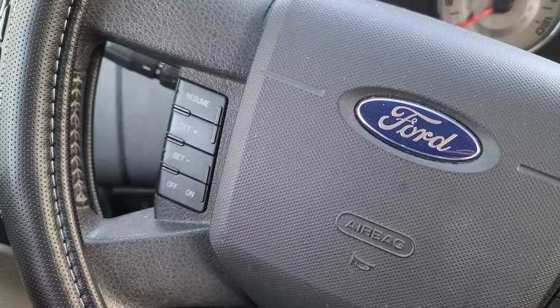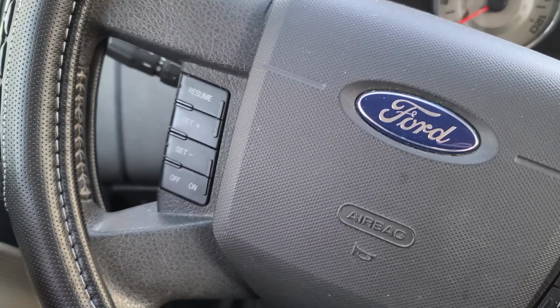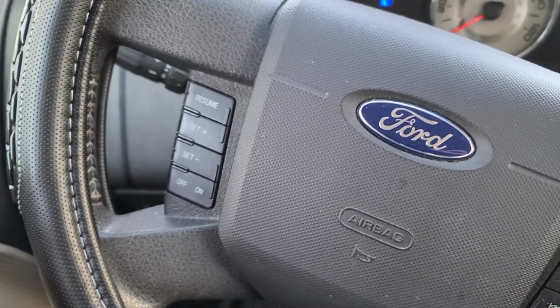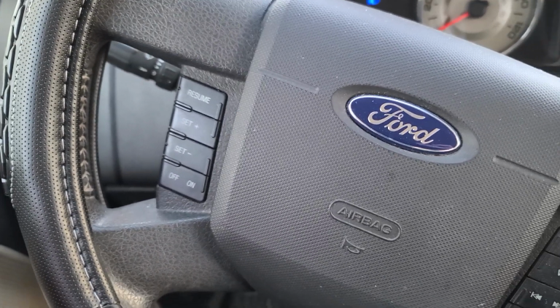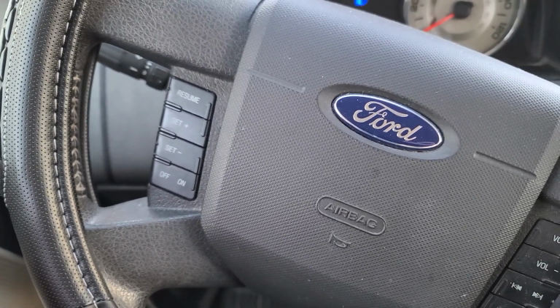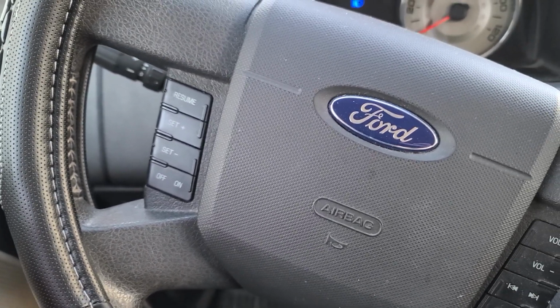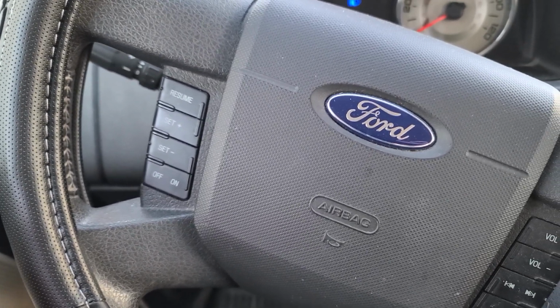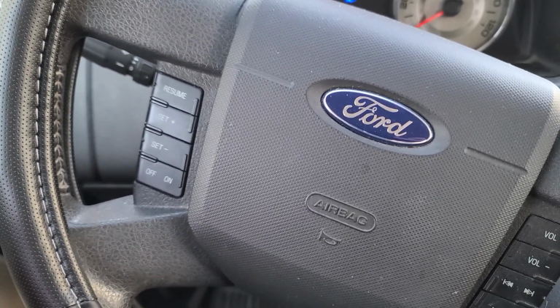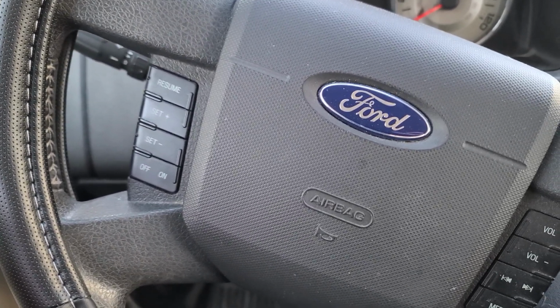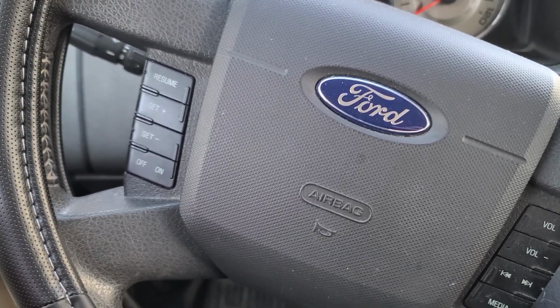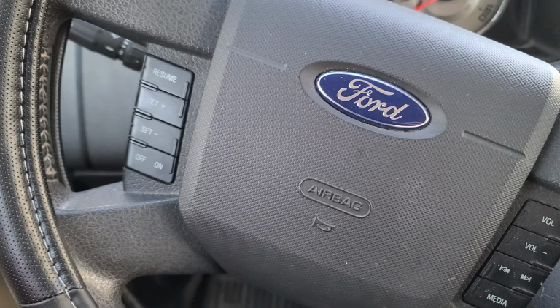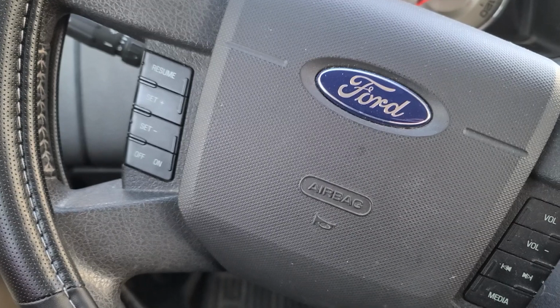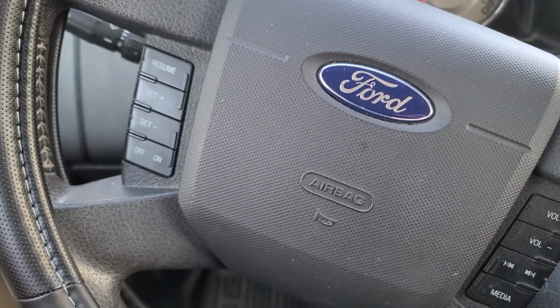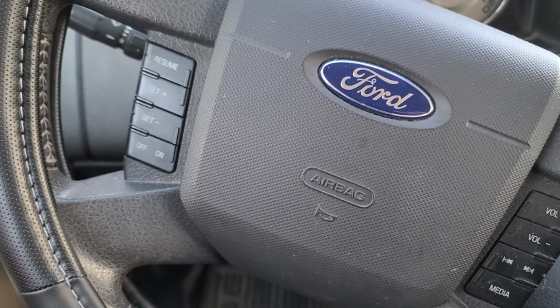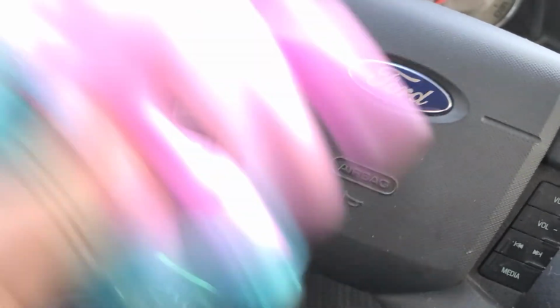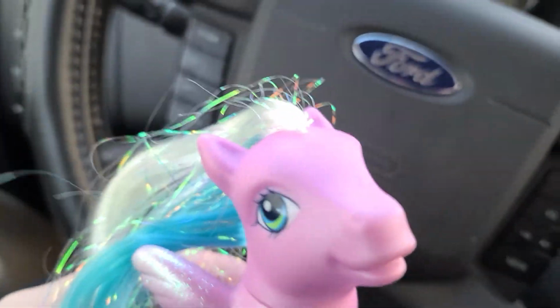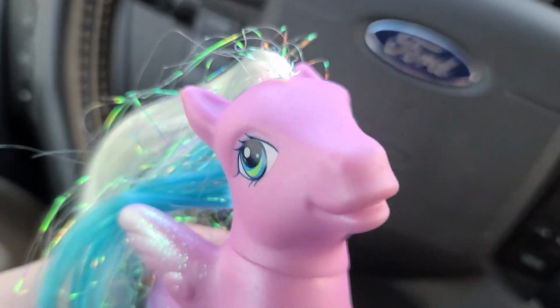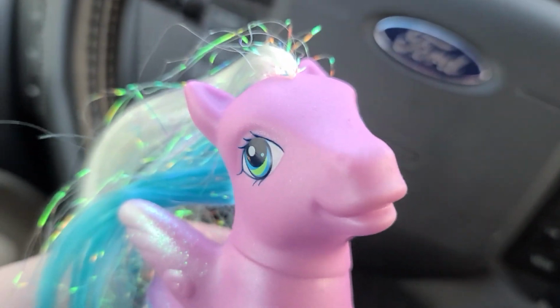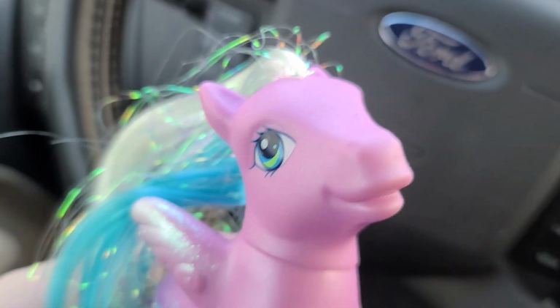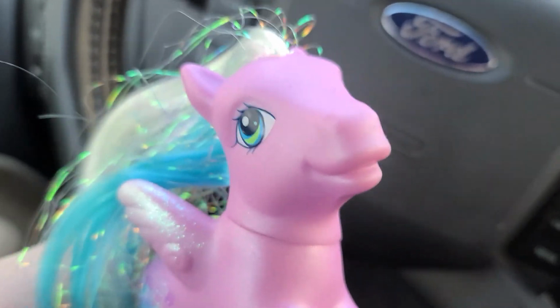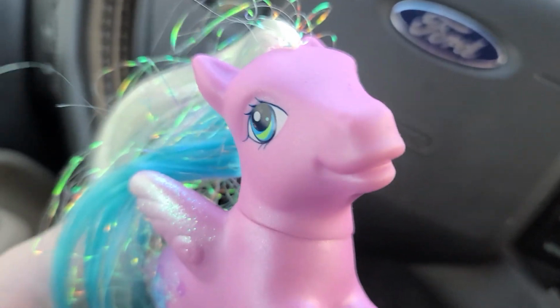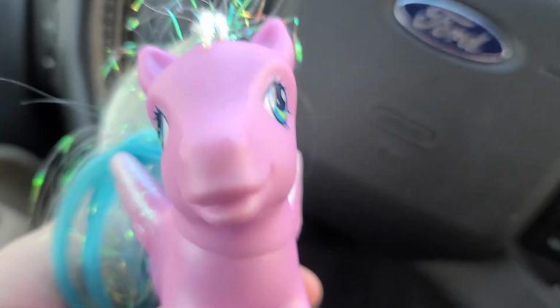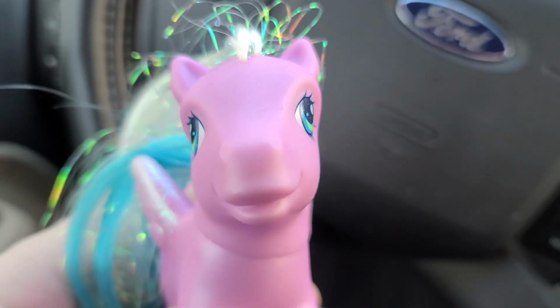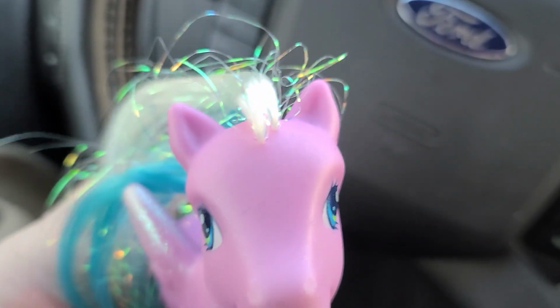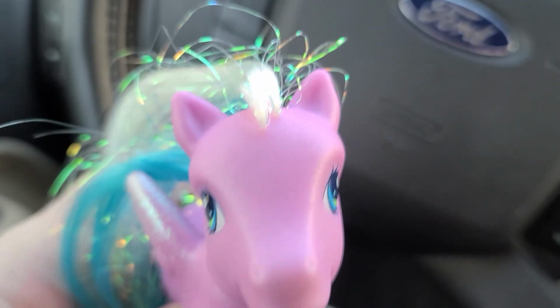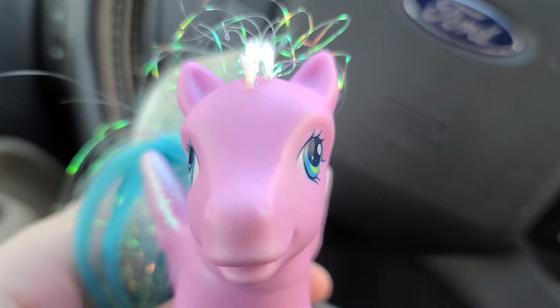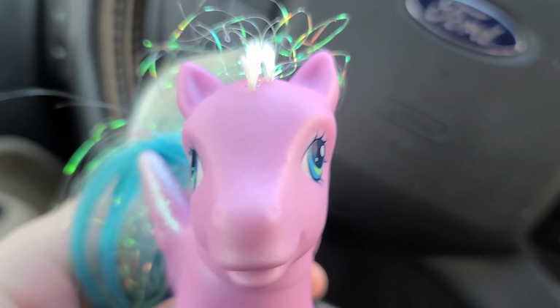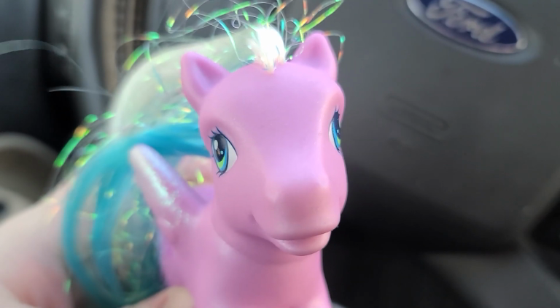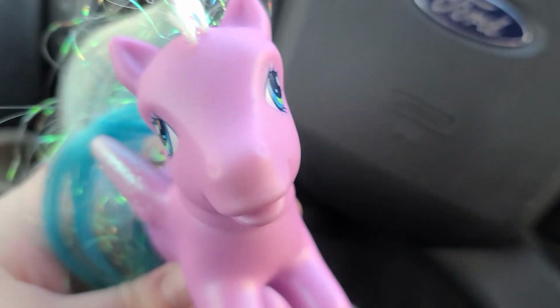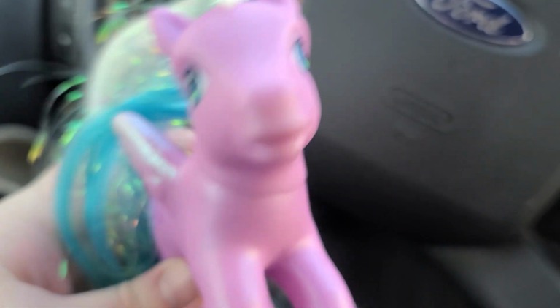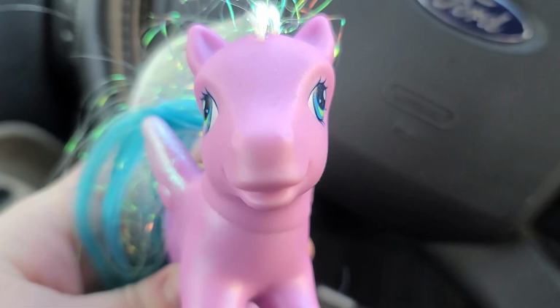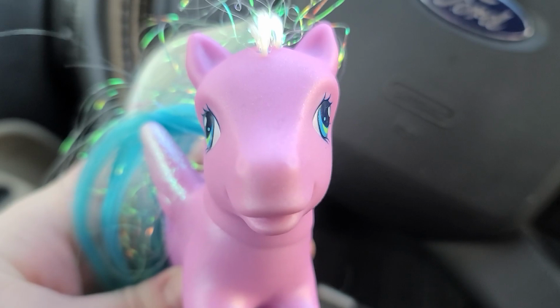Hey guys, it's FleshLover17 and I have an announcement for you. I am back into My Little Ponies, but specifically Gen 3. I don't know what it is about Gen 3, but they are just like the cutest in my opinion.